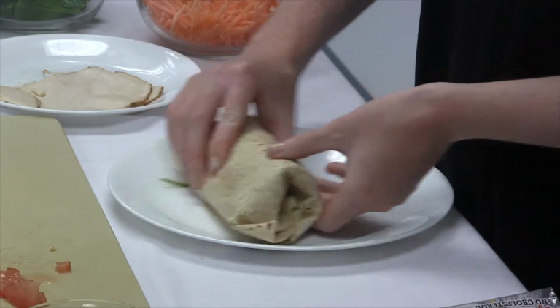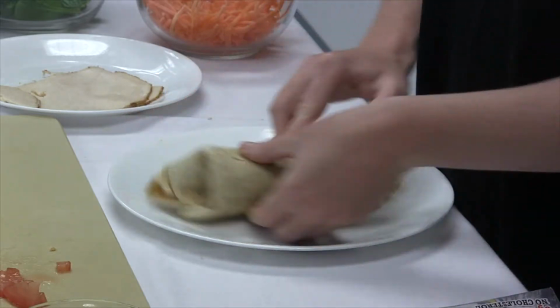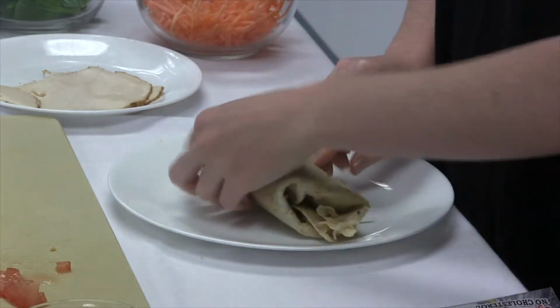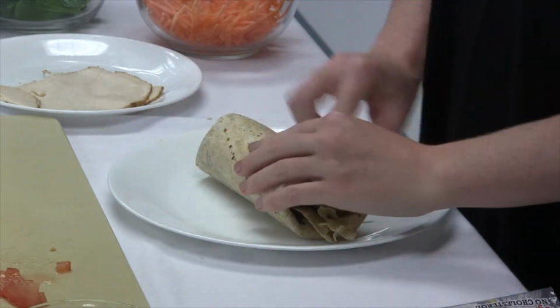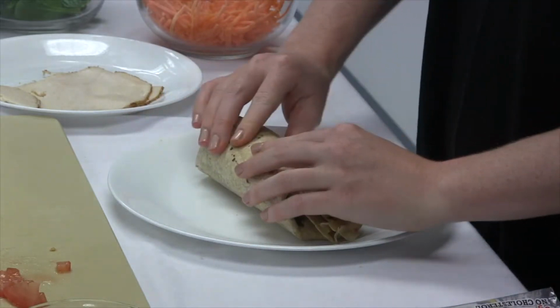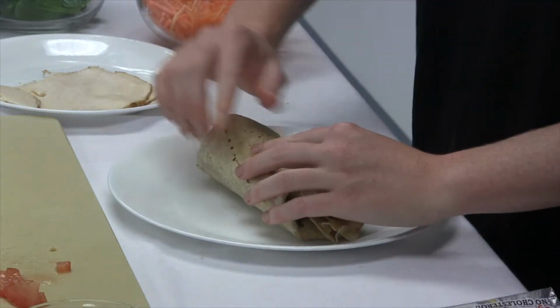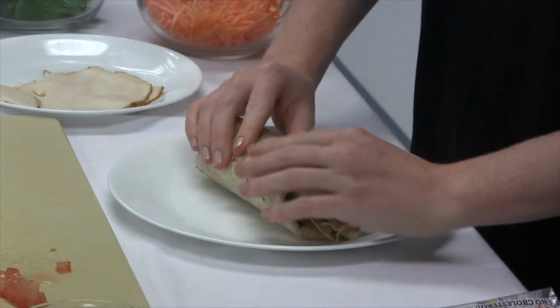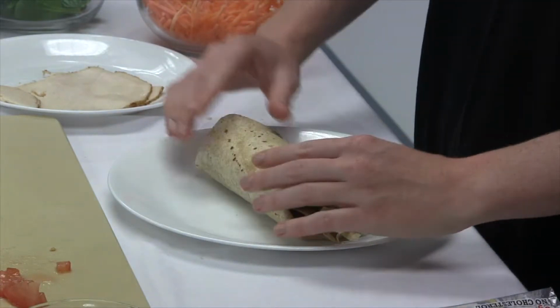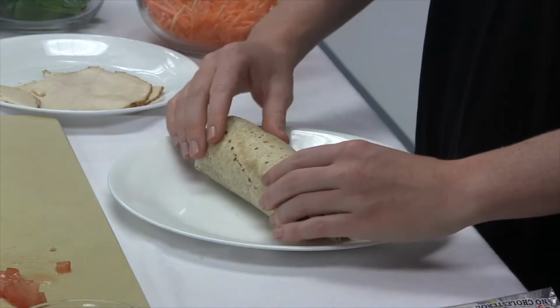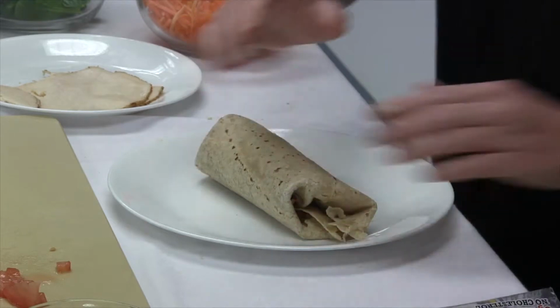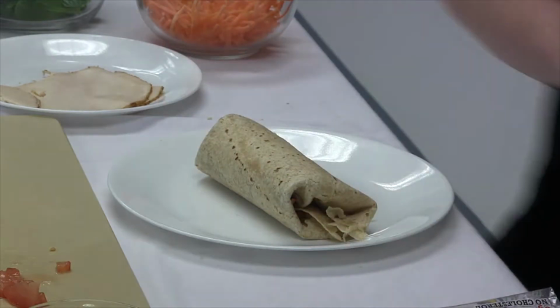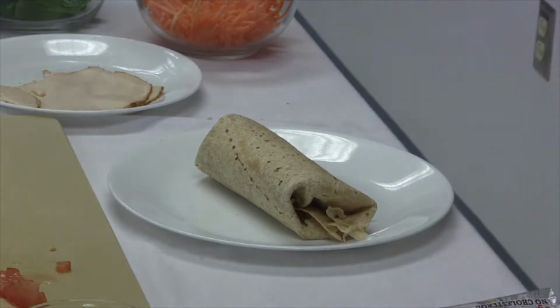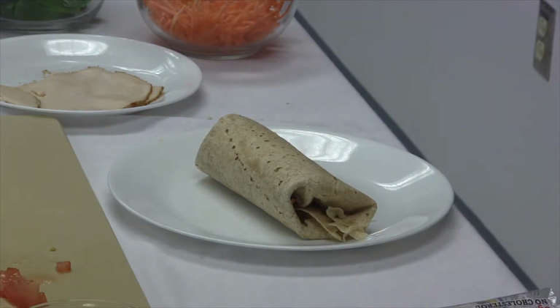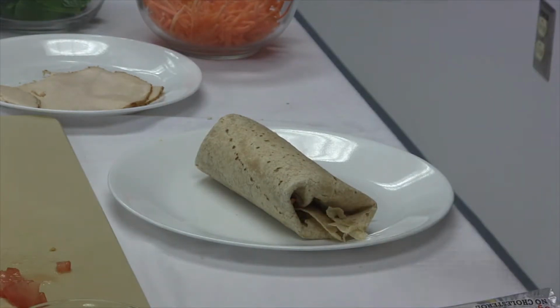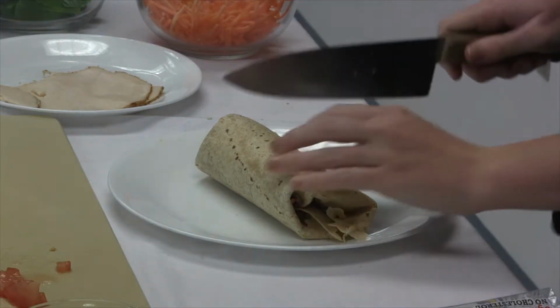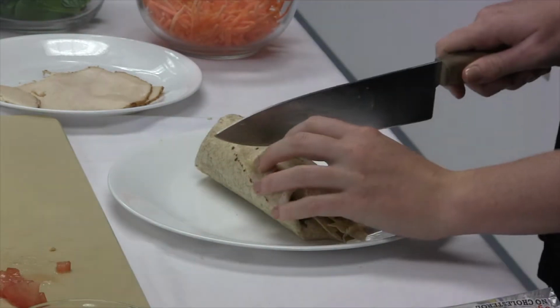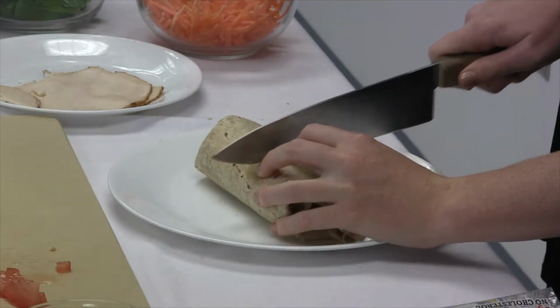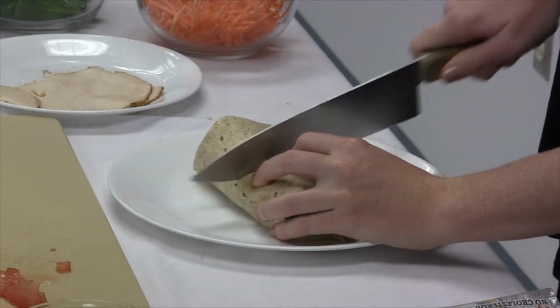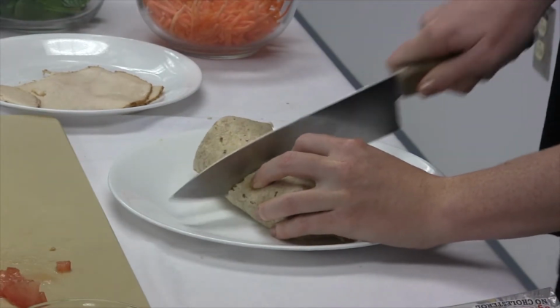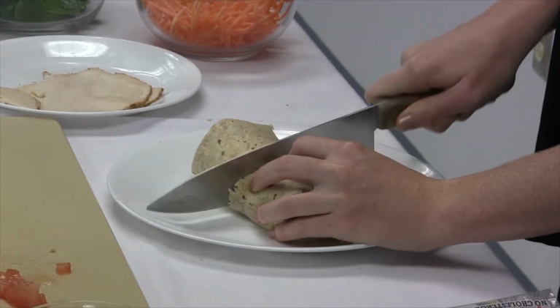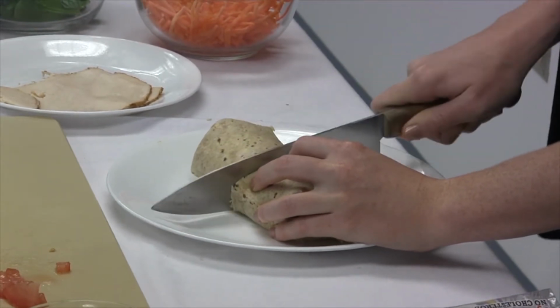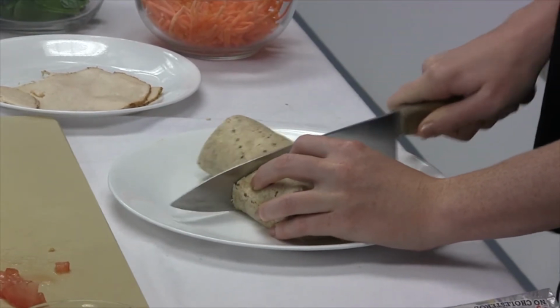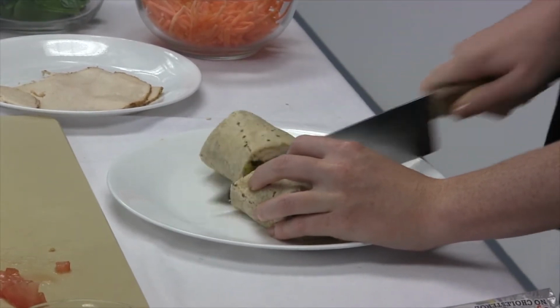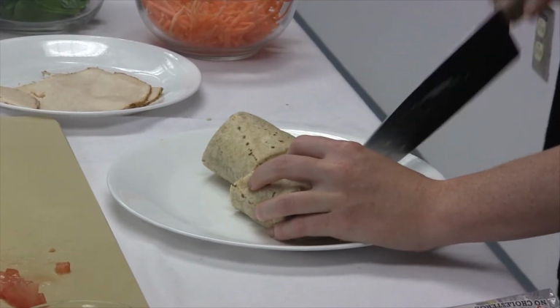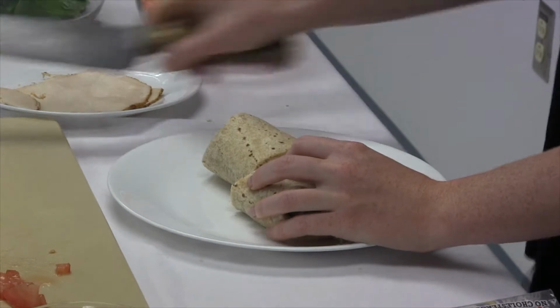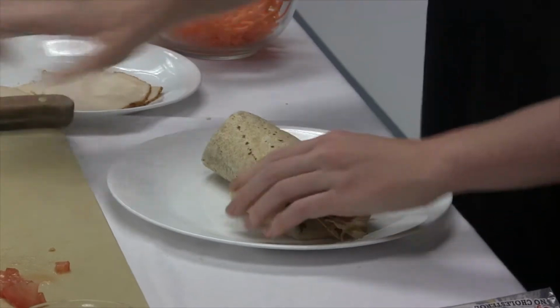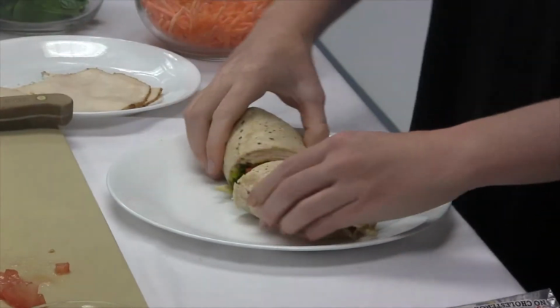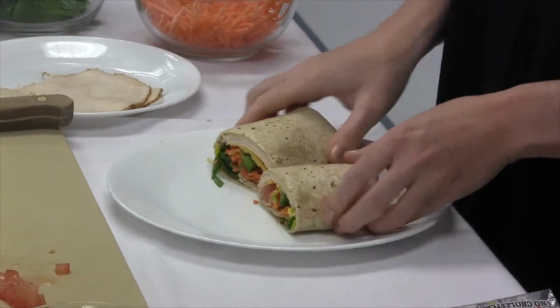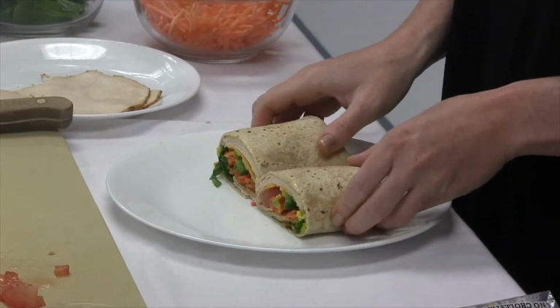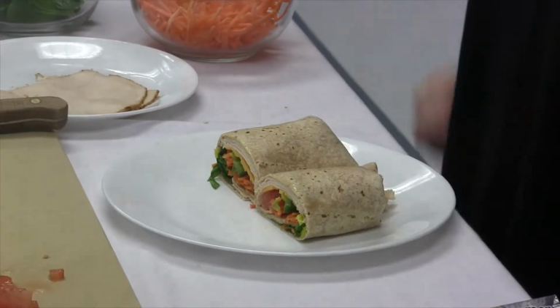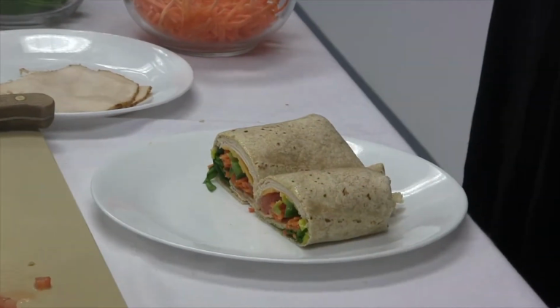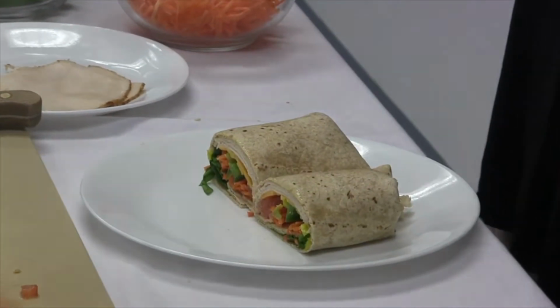It's now ready to eat or take to work or even pack in your child's lunch. Grab aluminum foil or plastic wrap to package the wrap, and make sure to use an ice pack to keep it fresh and safe to eat all day.